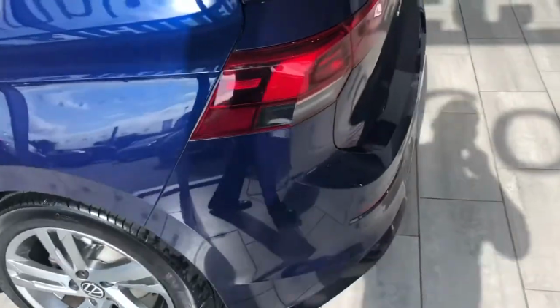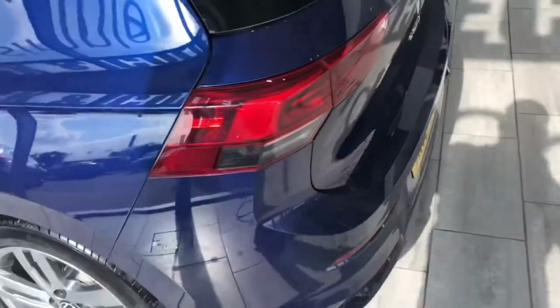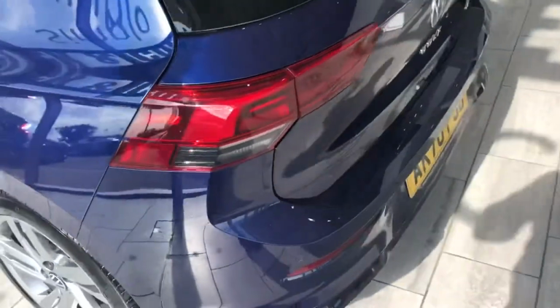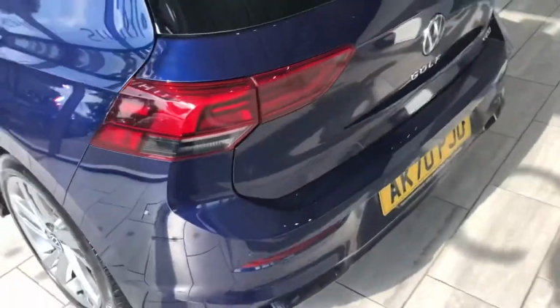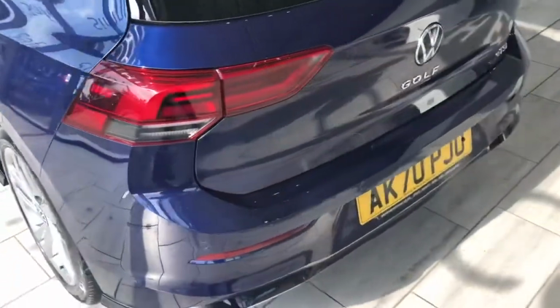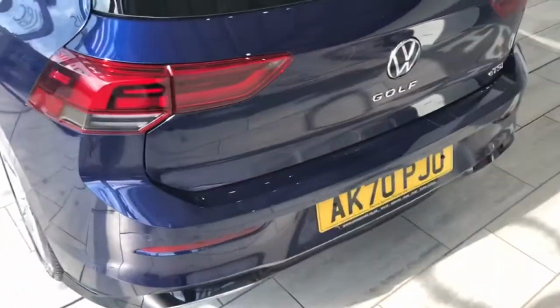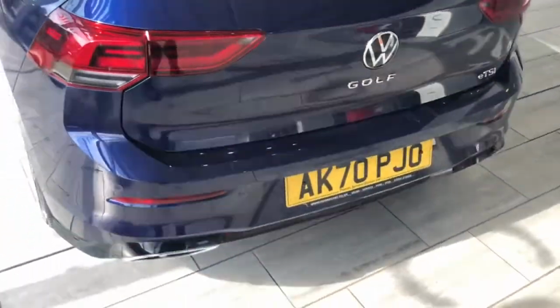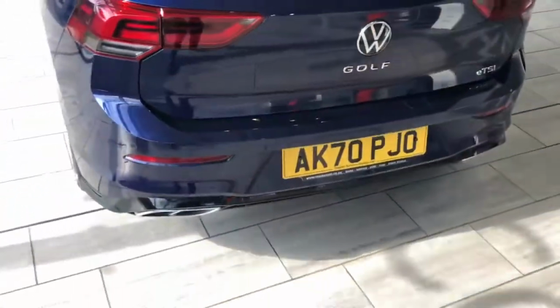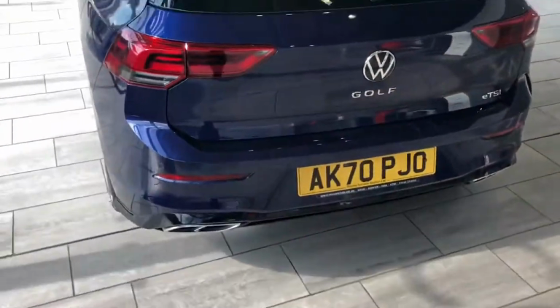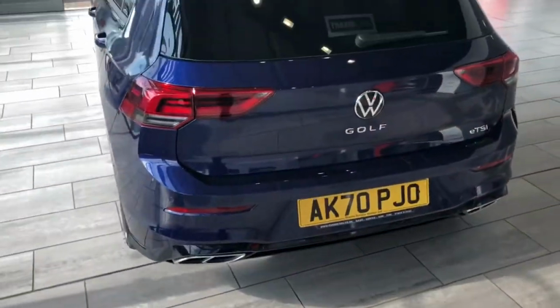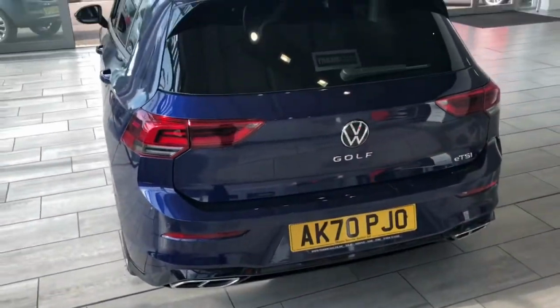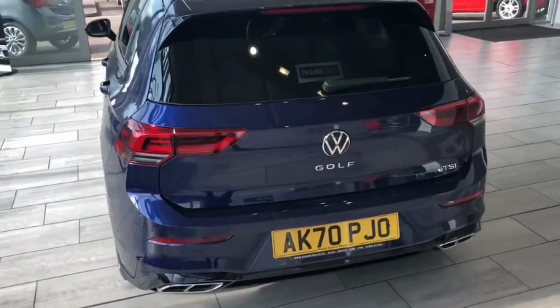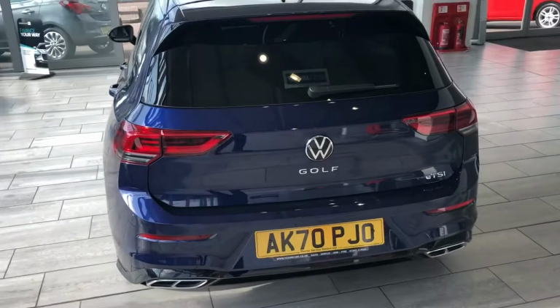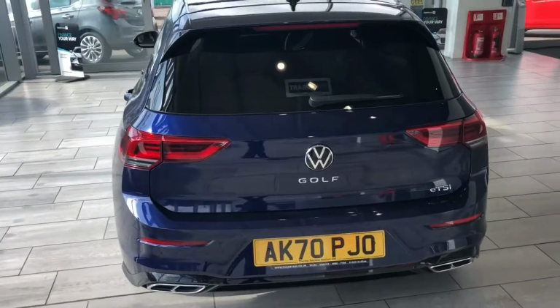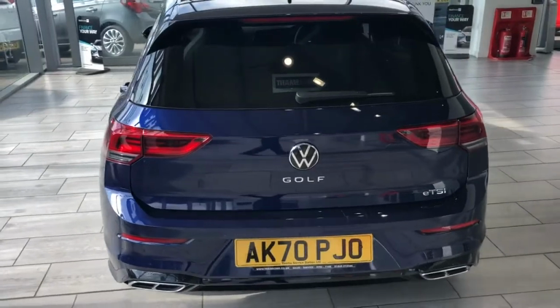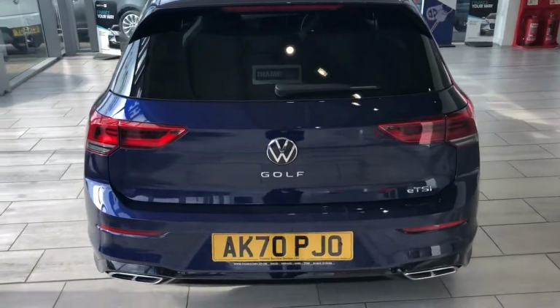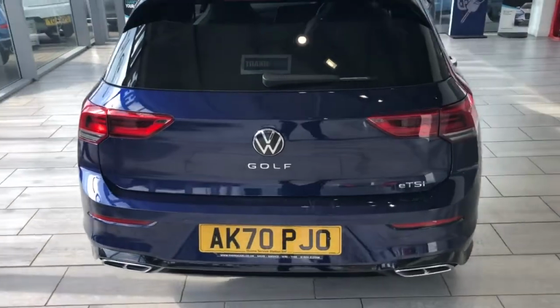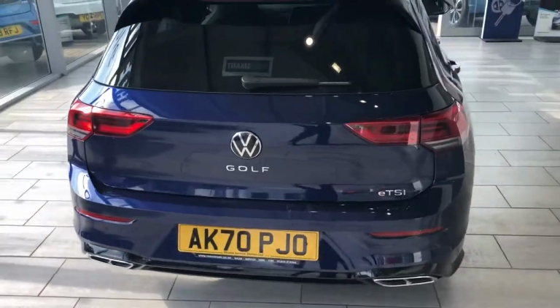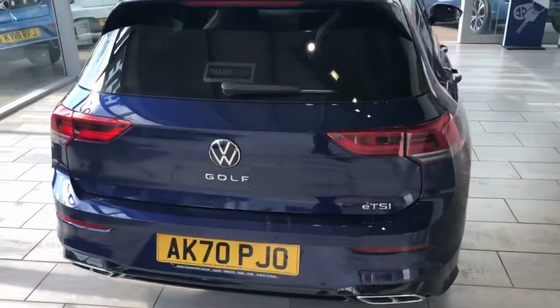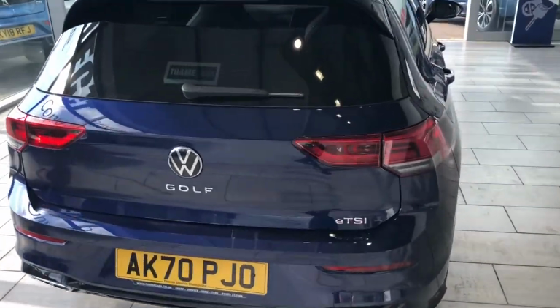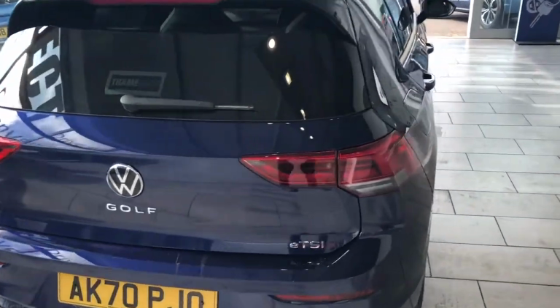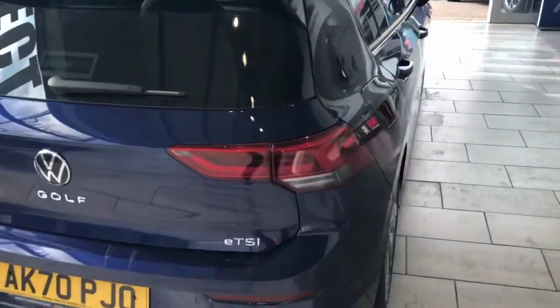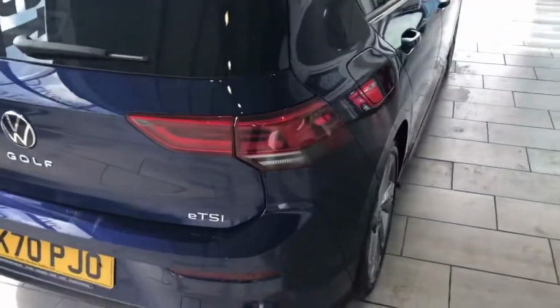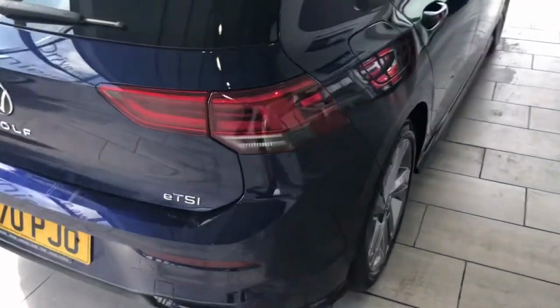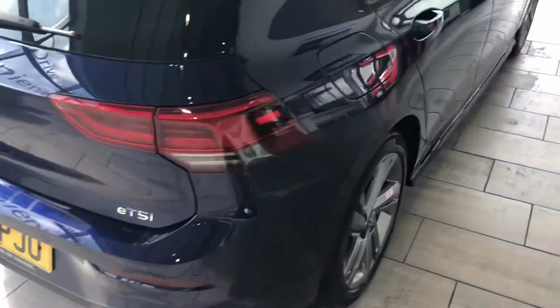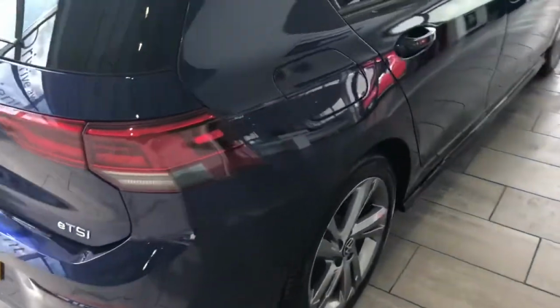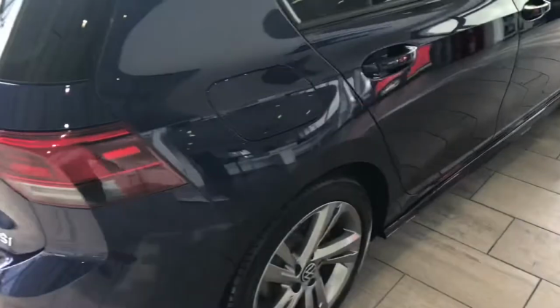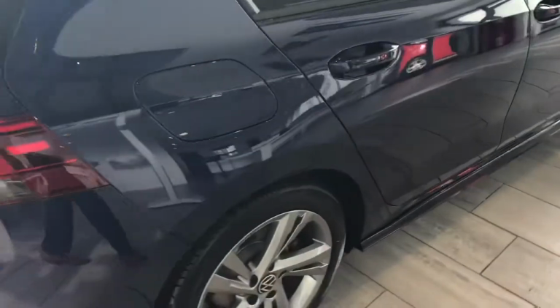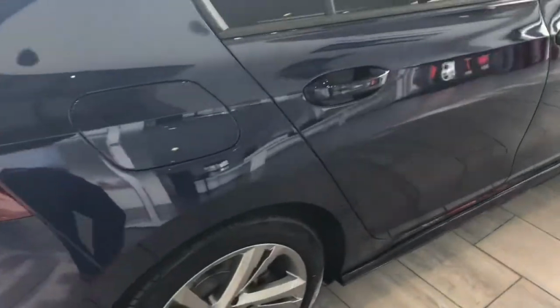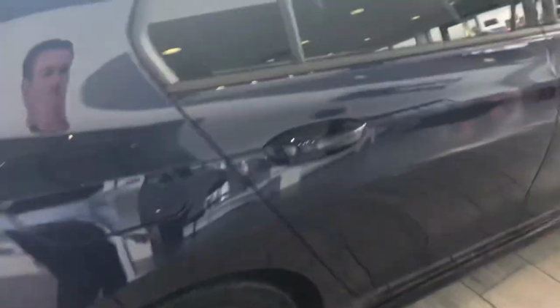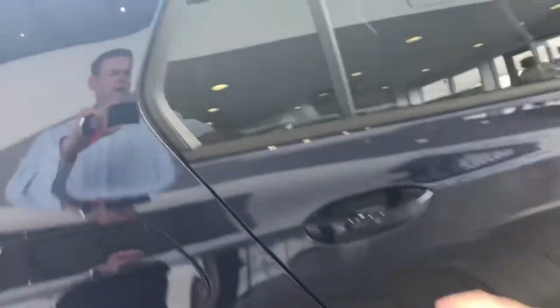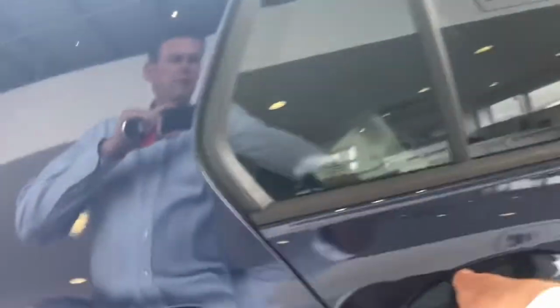All ready to drive away. It's had a hundred-point check and is not yet due its first service. Beautiful condition — a great way to save money against new.